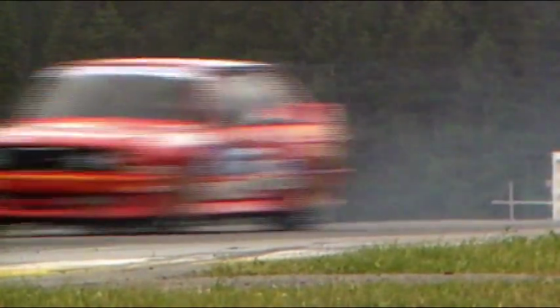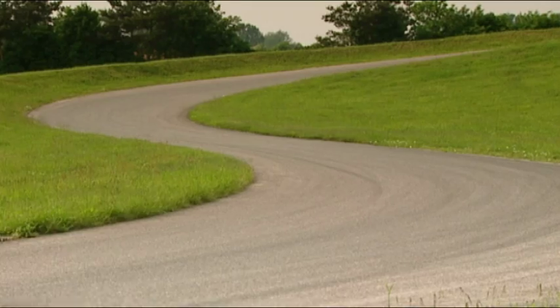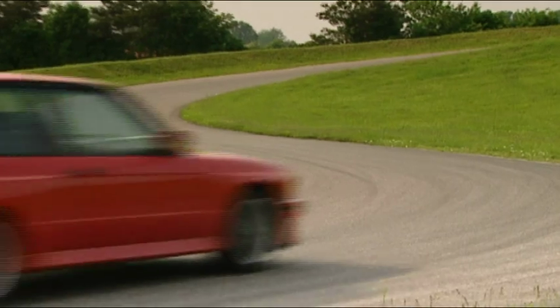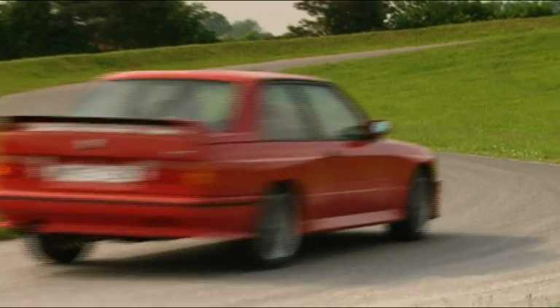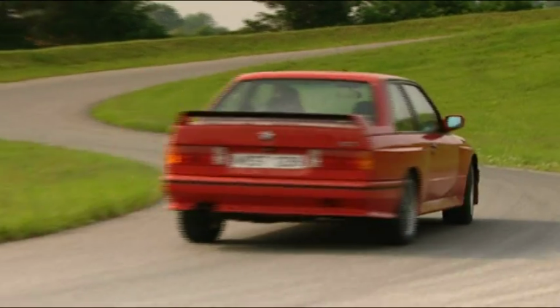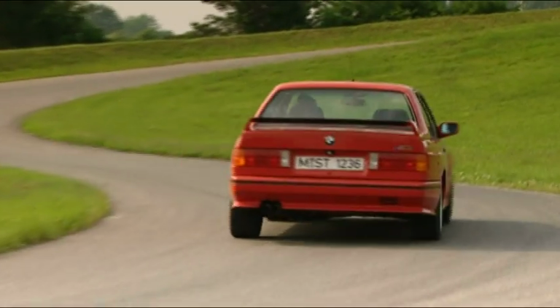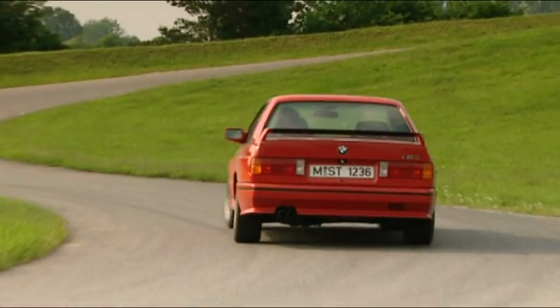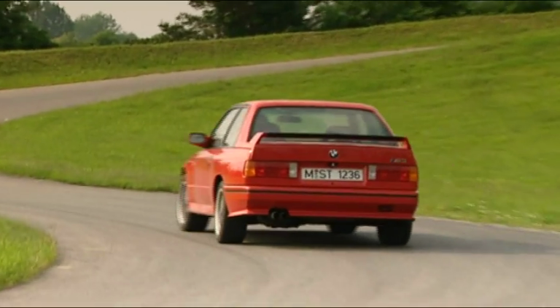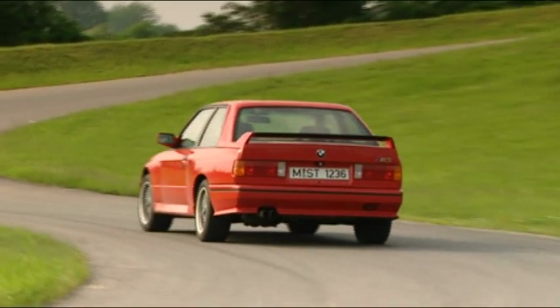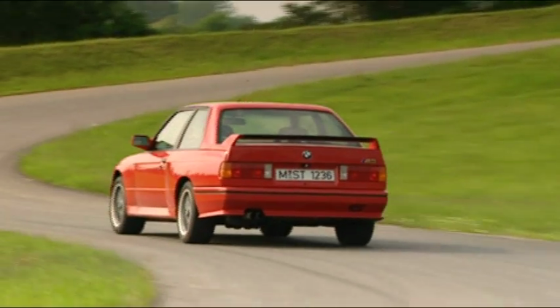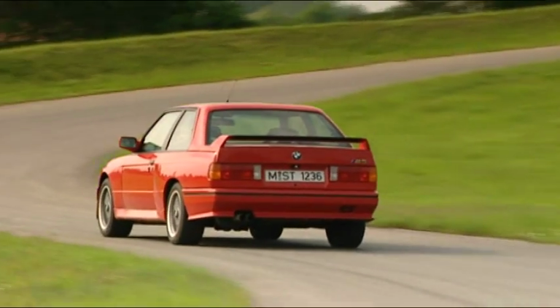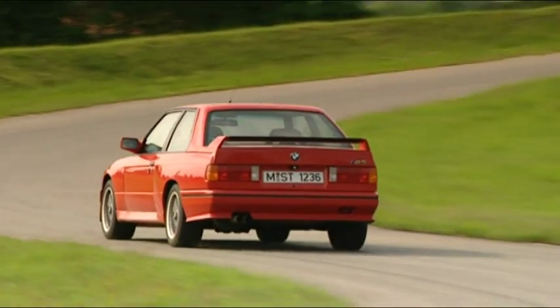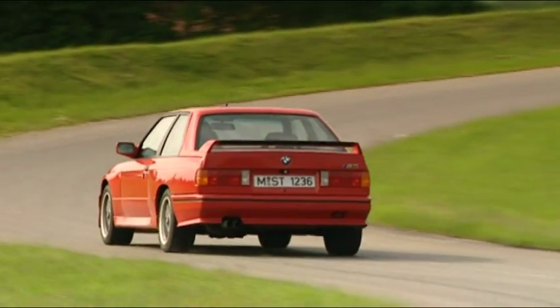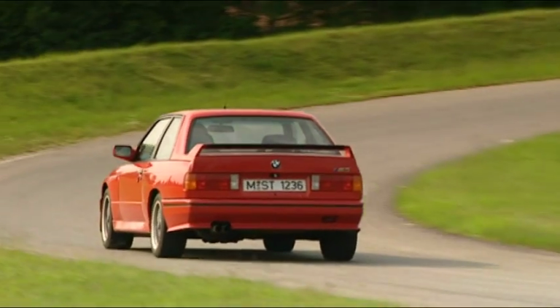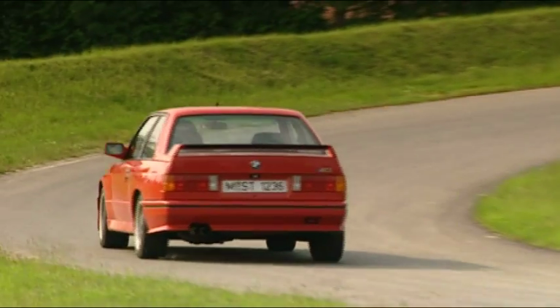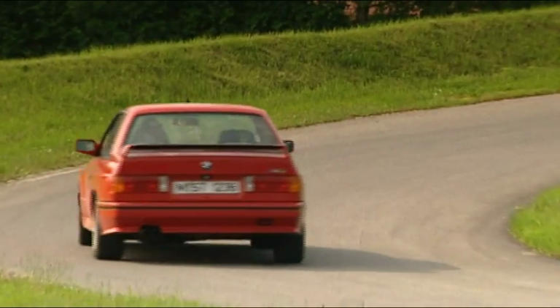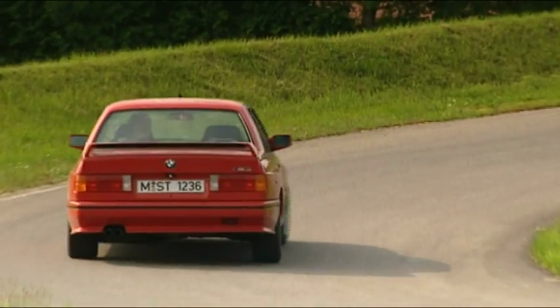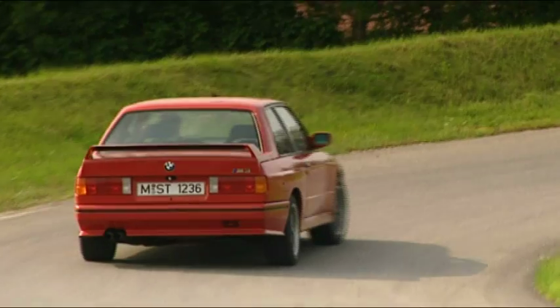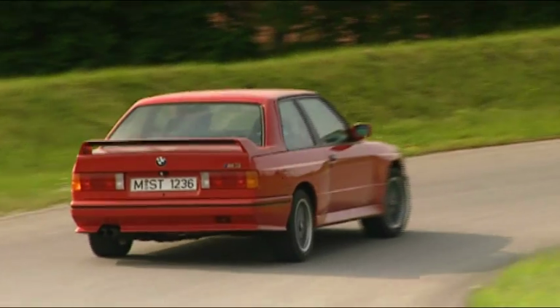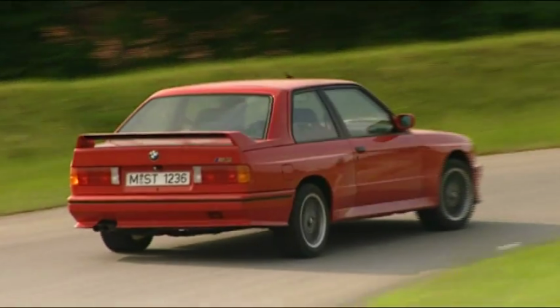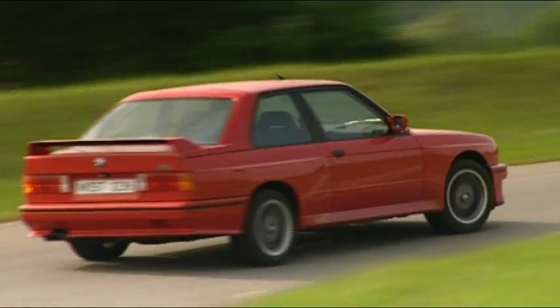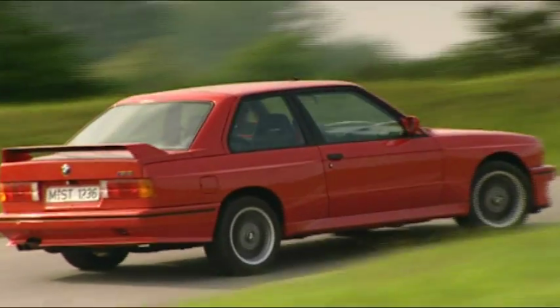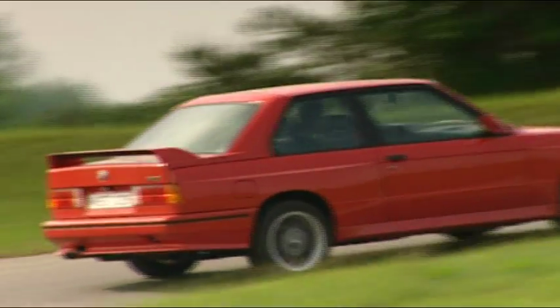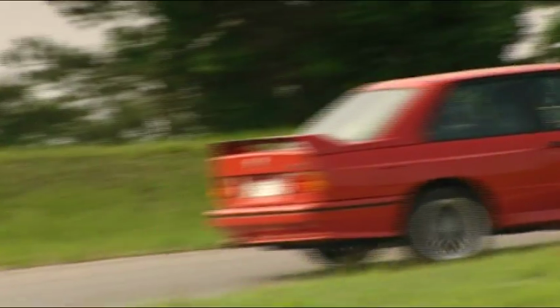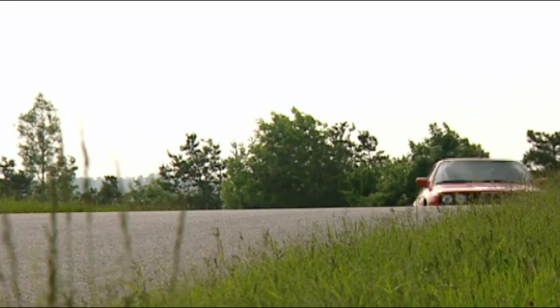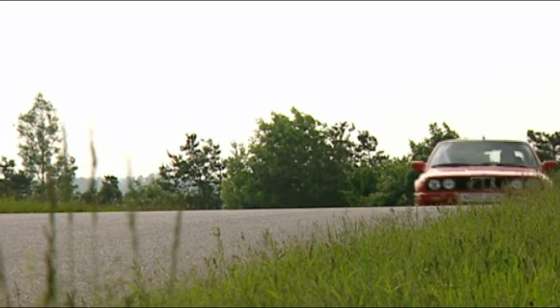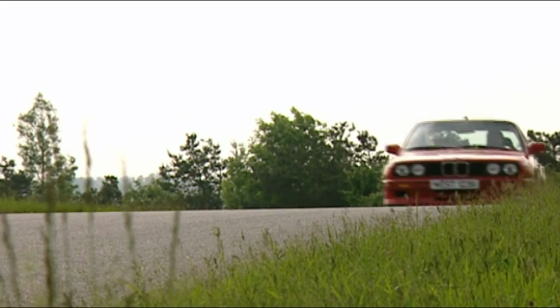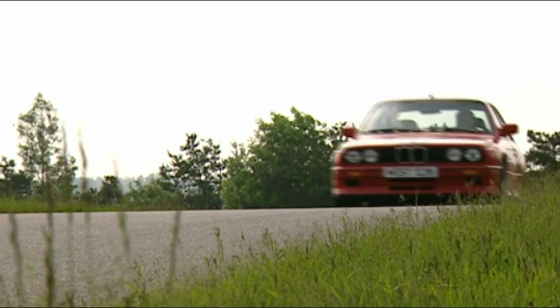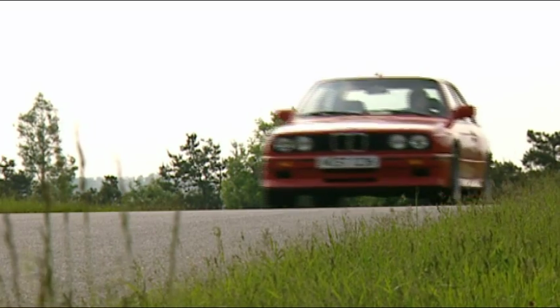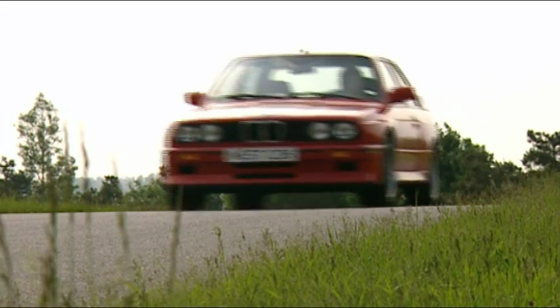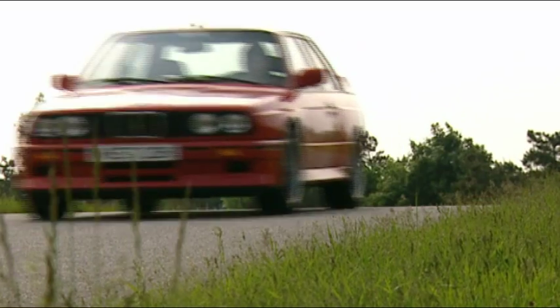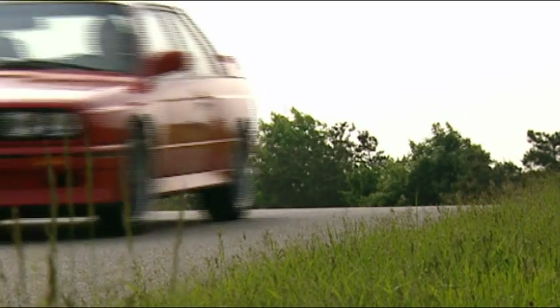I juli 1991 tackade M3 av generationen E30 för sig. Totalt tillverkades 17 970 exemplar.